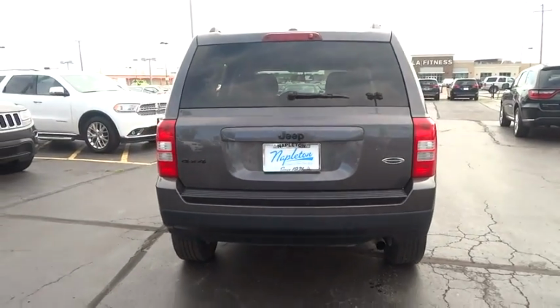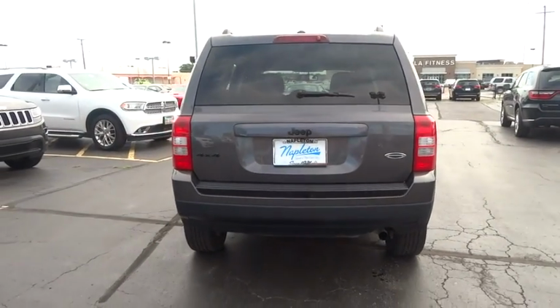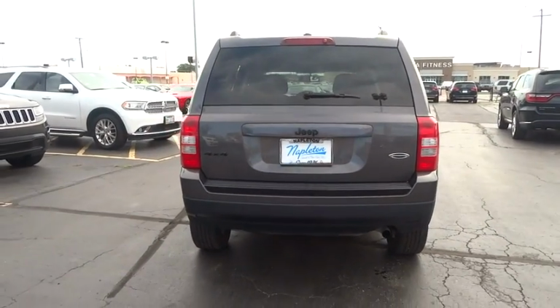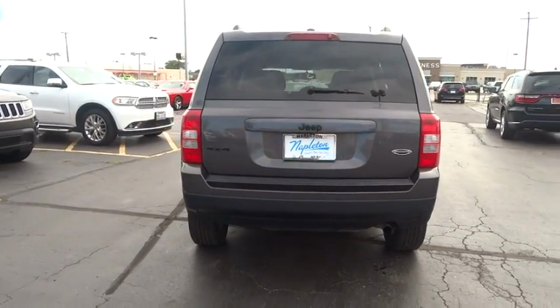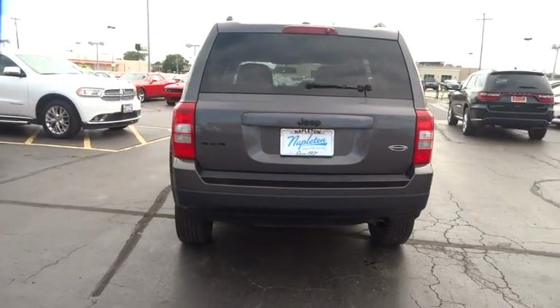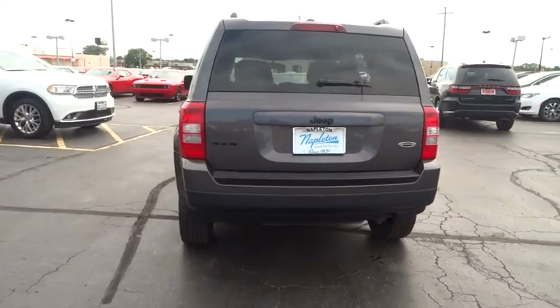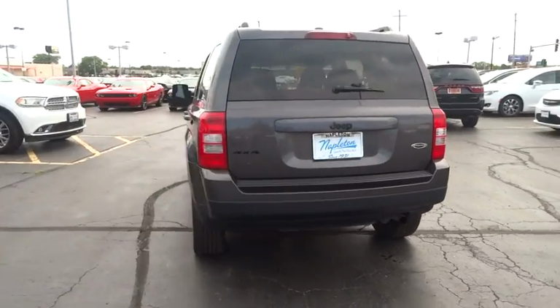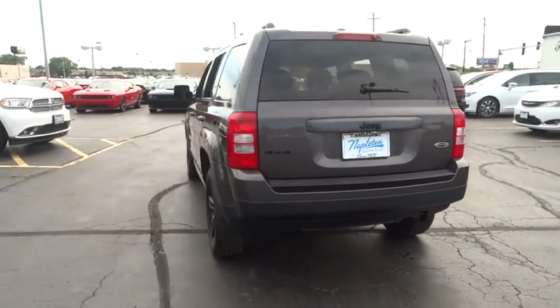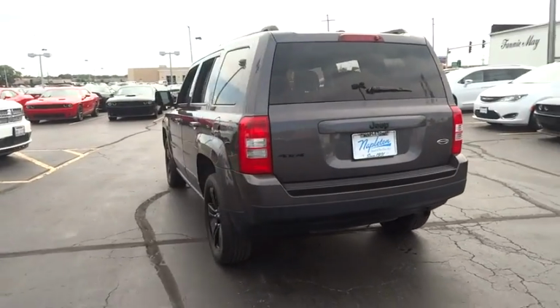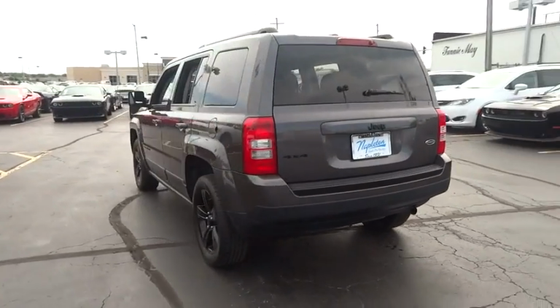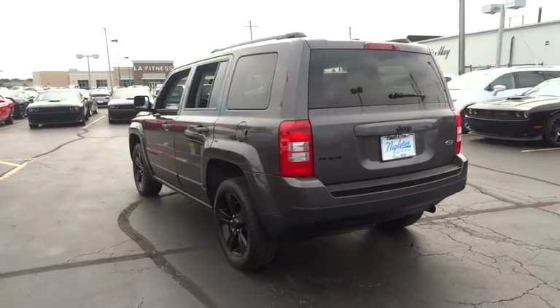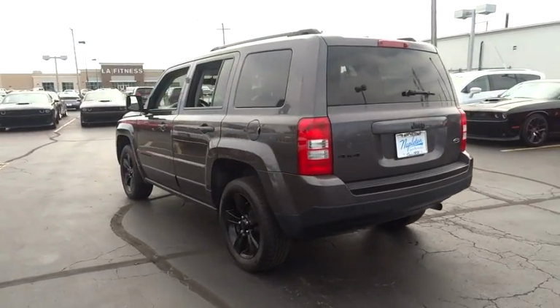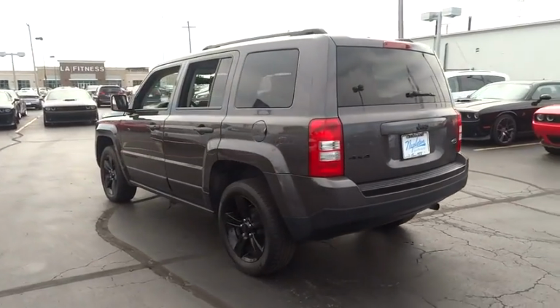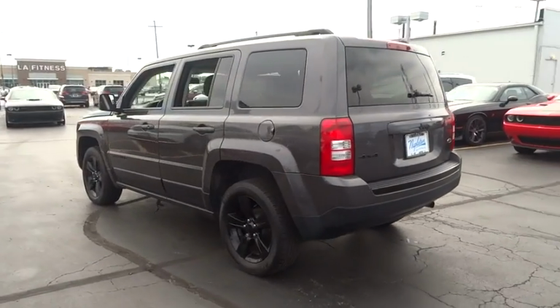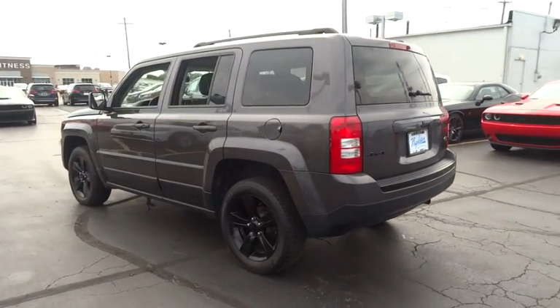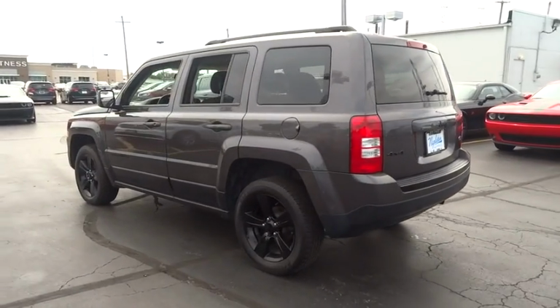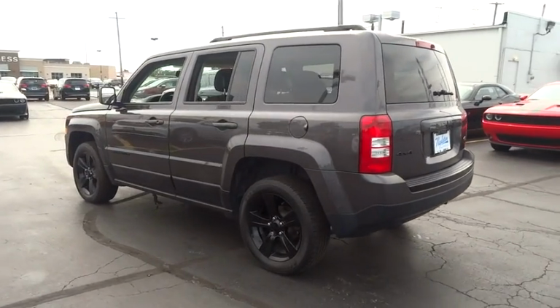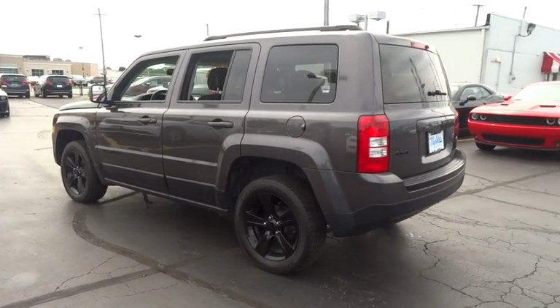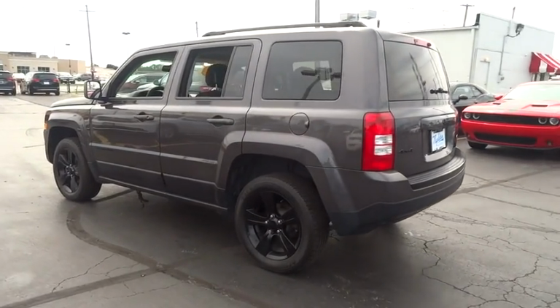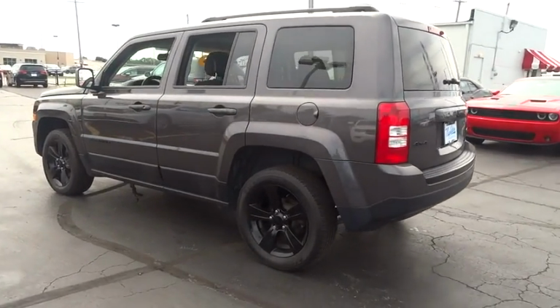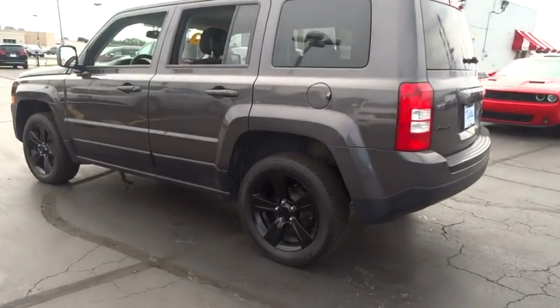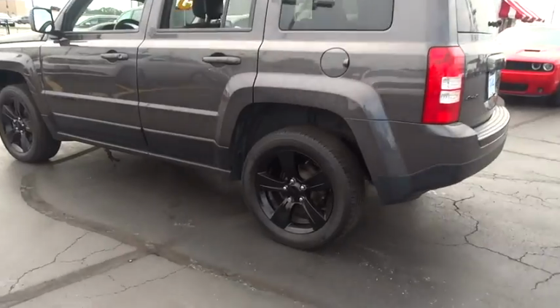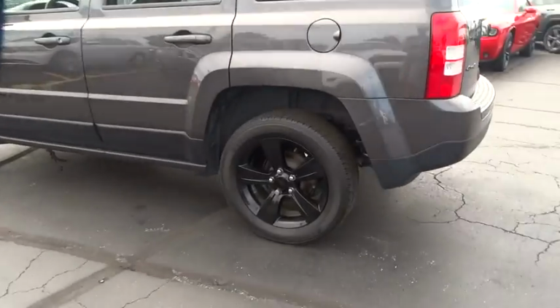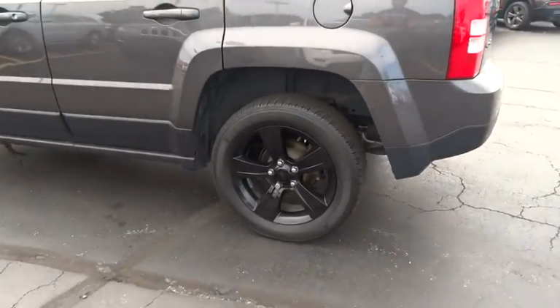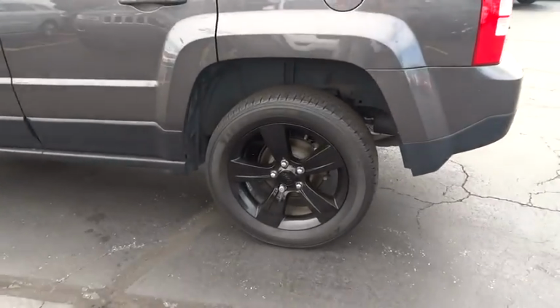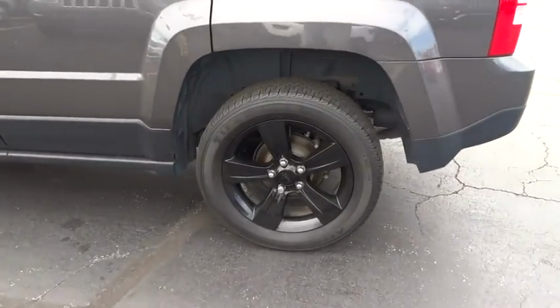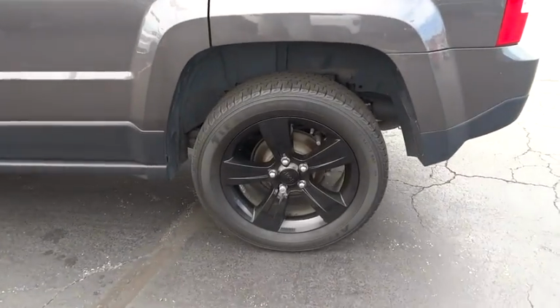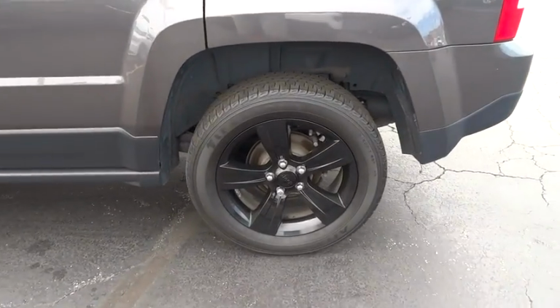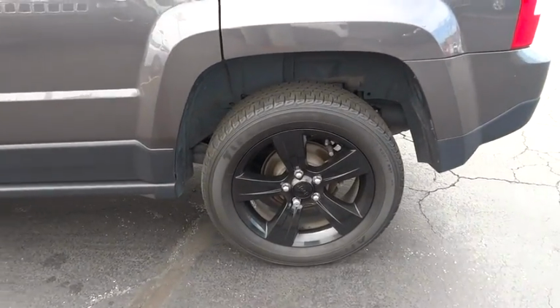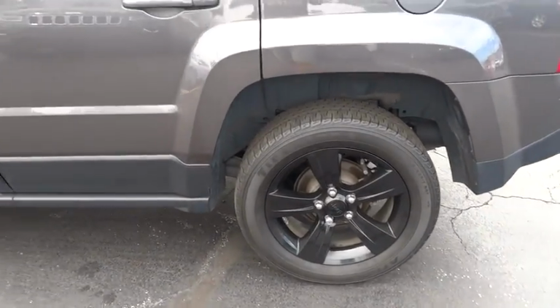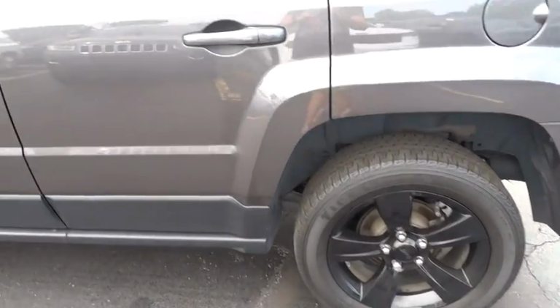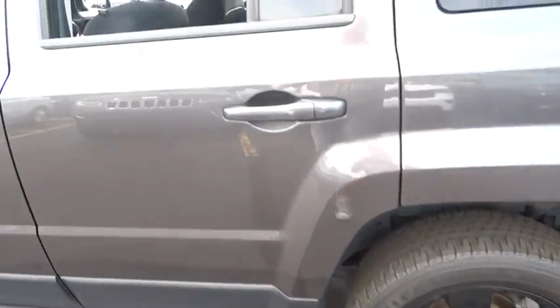Brake assist, U-Connect hands-free, driver vanity mirror, rear window wiper, front bucket seat, tilt steering wheel, front reading lamp, passenger vanity mirror, speed control.